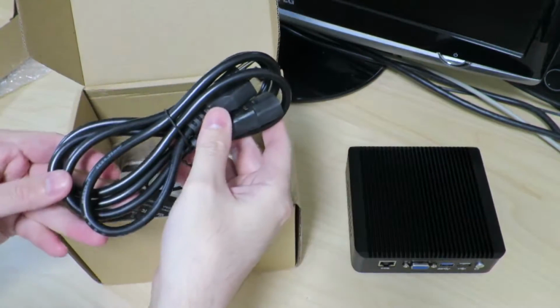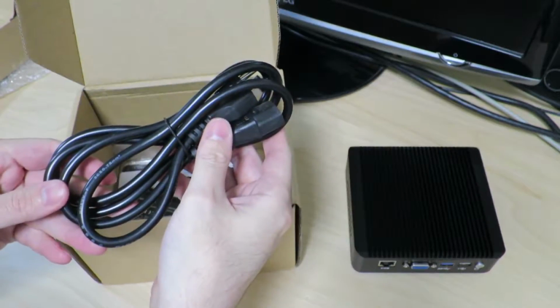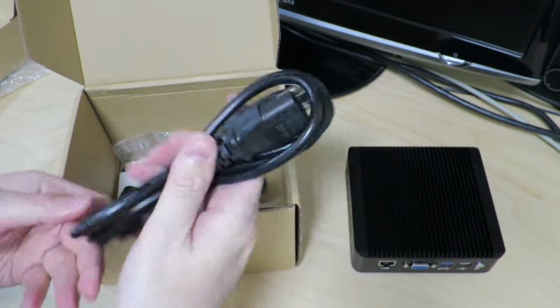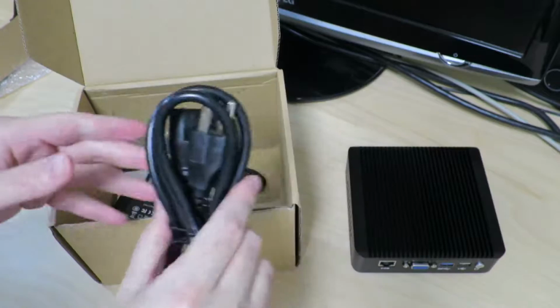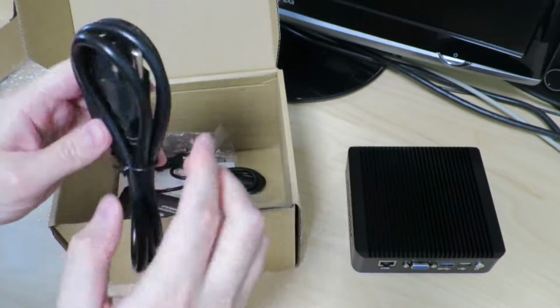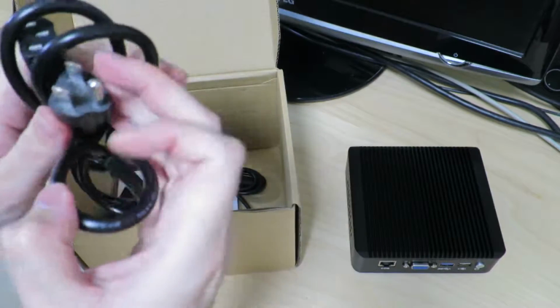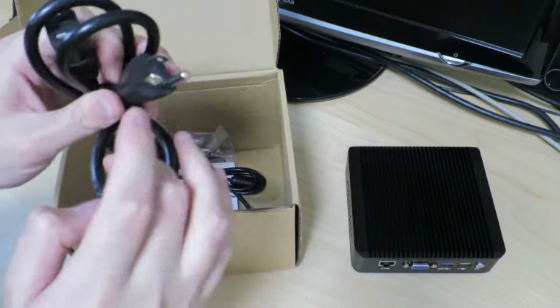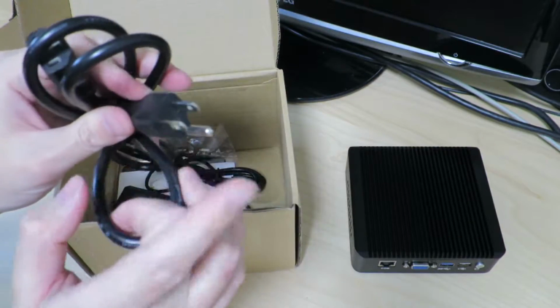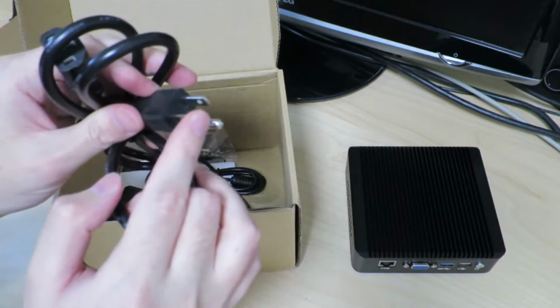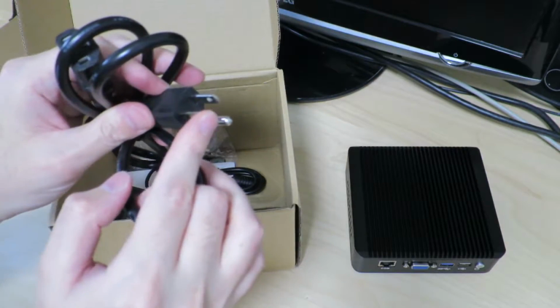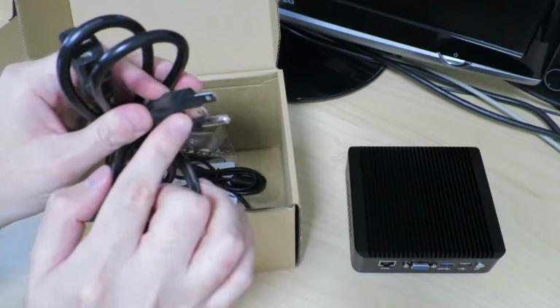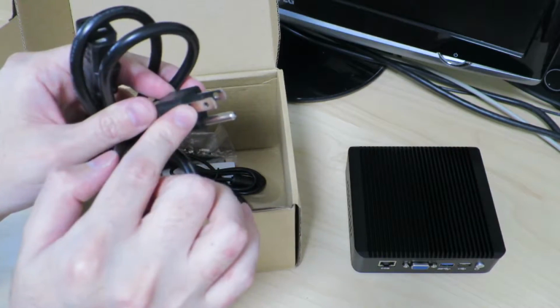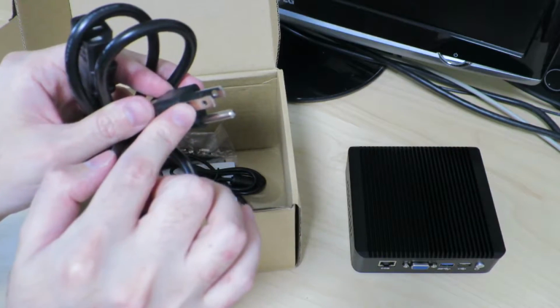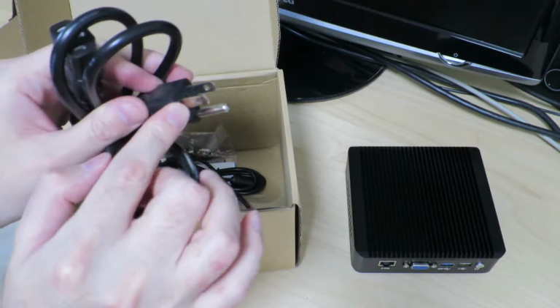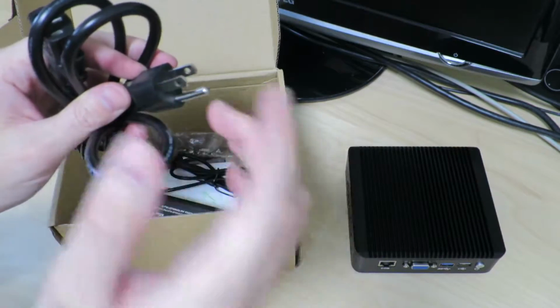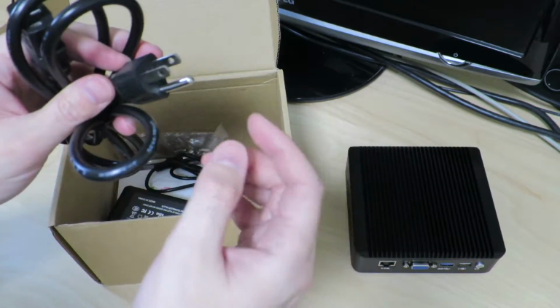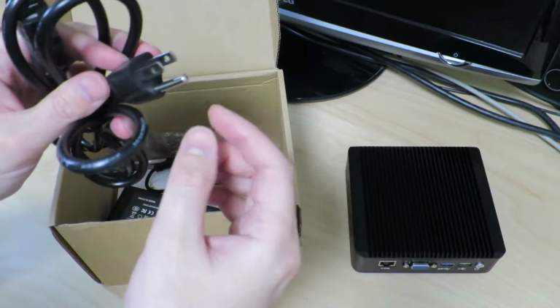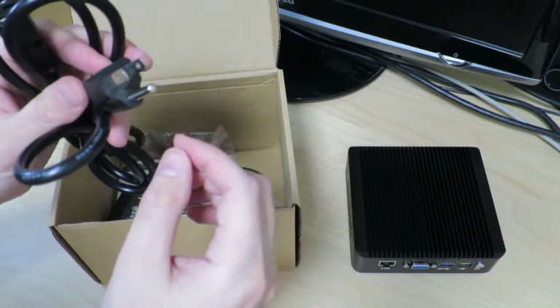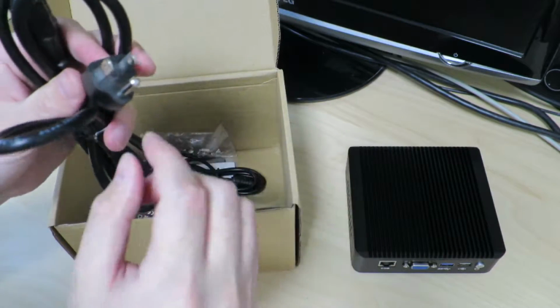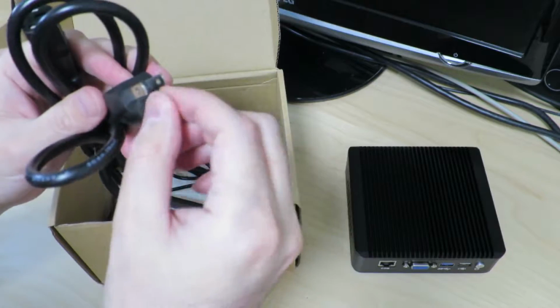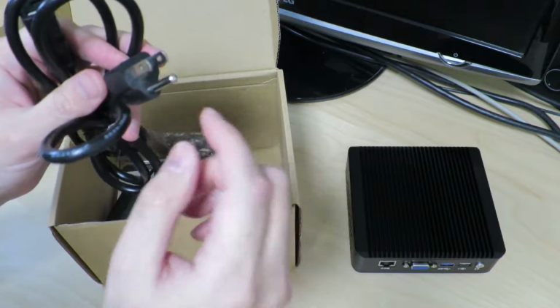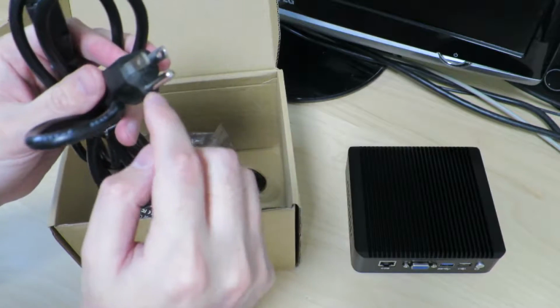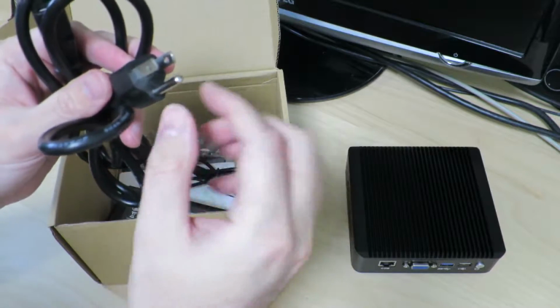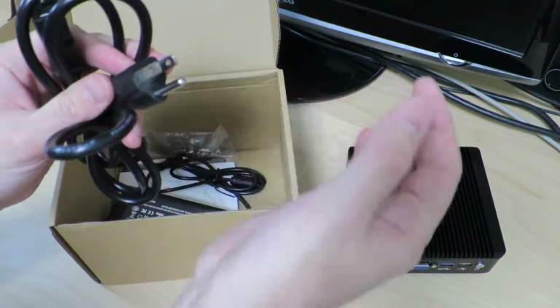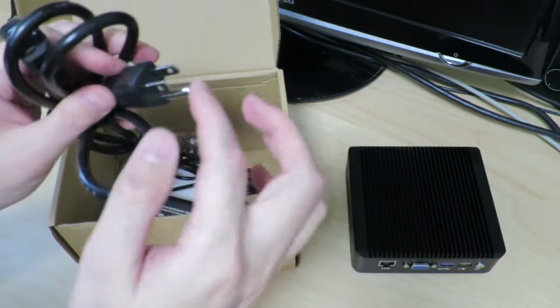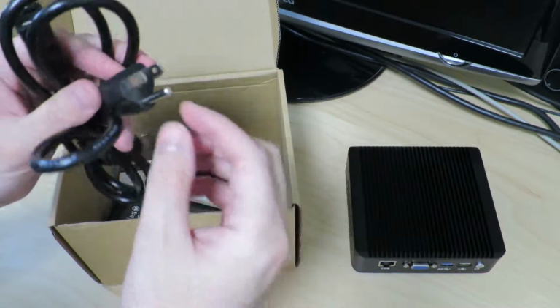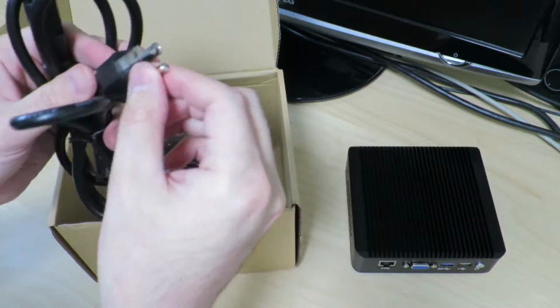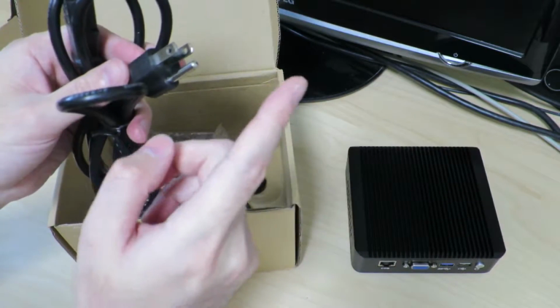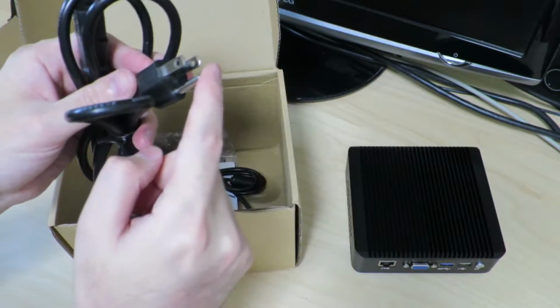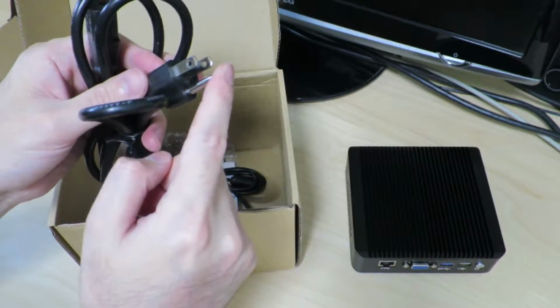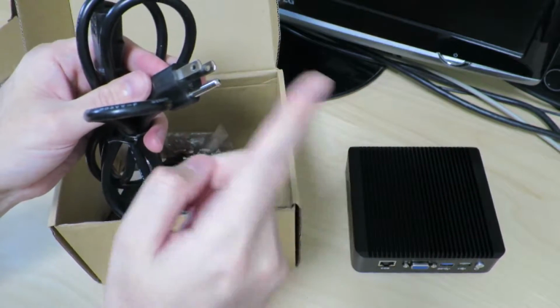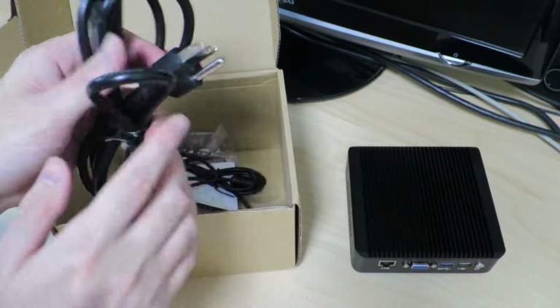Looking at the other items inside the box, we've got a power cable. I ordered the one for a US outlet, which should work for Japan as well — they'll just need a little converter because we don't have a ground connection in Japan.